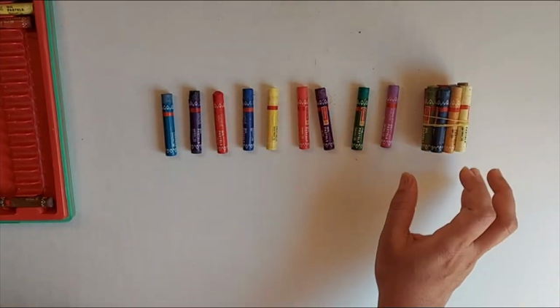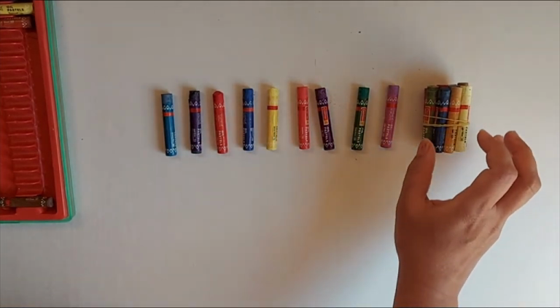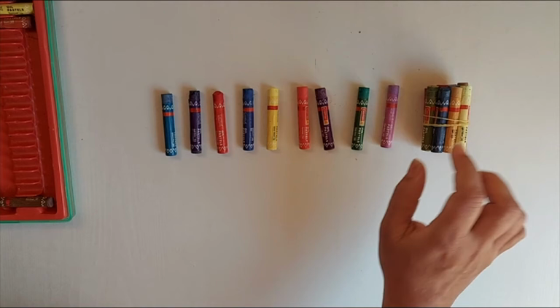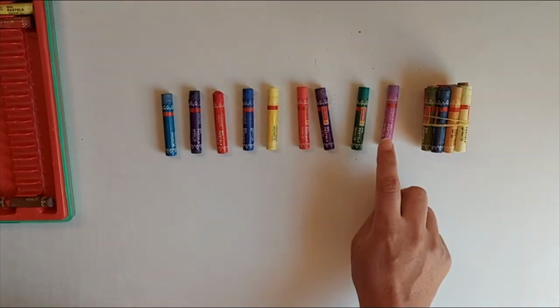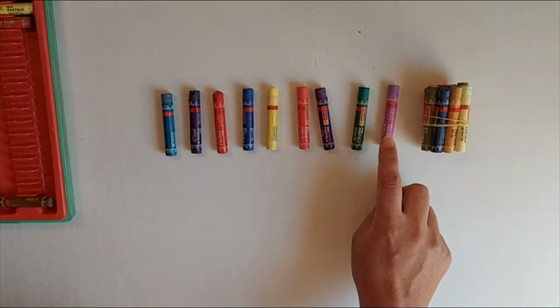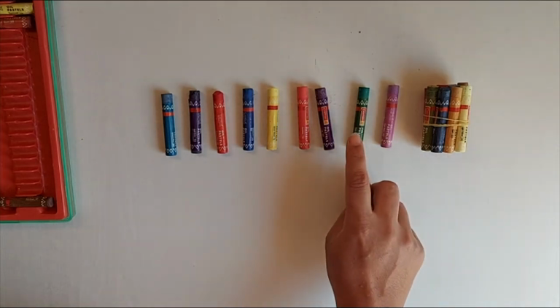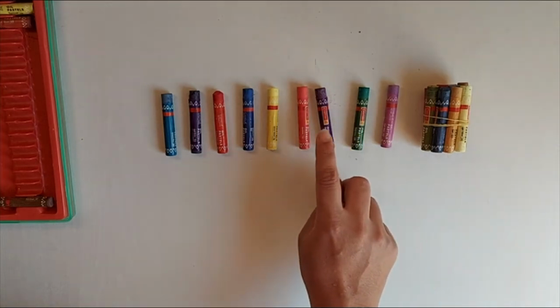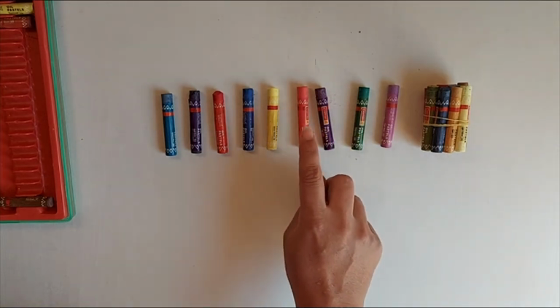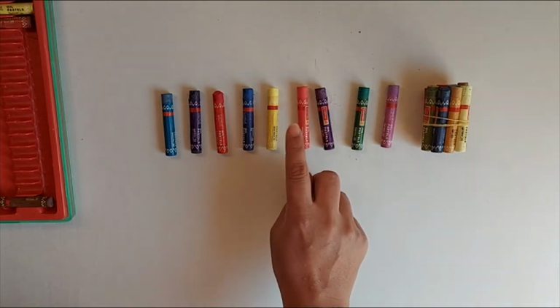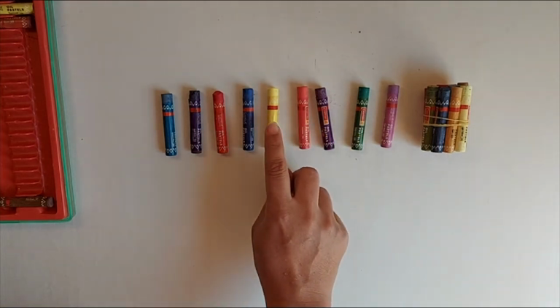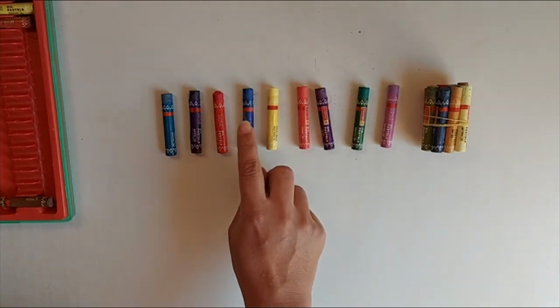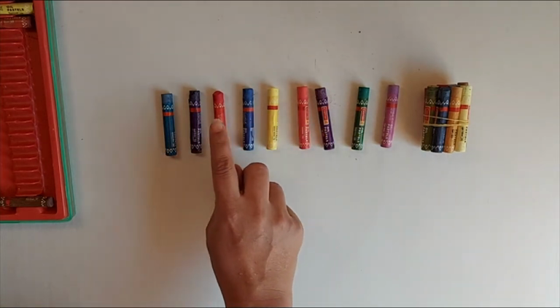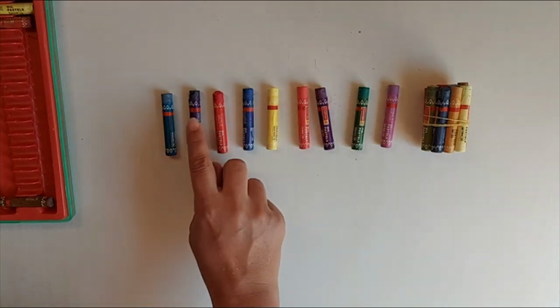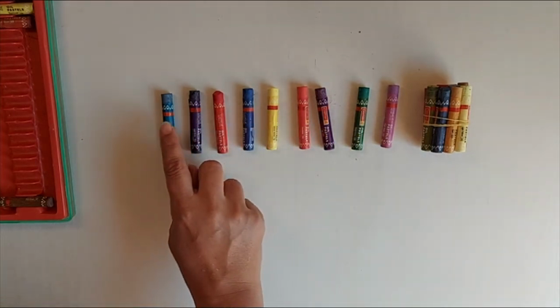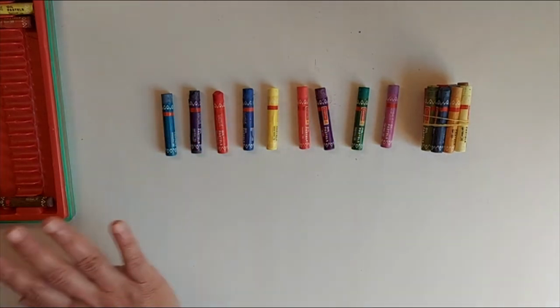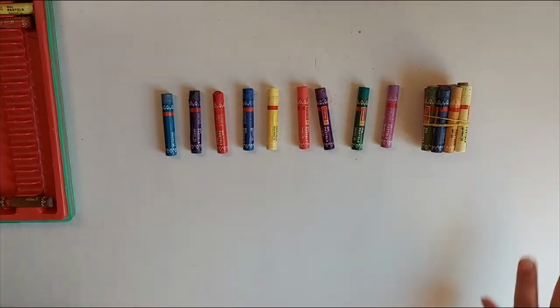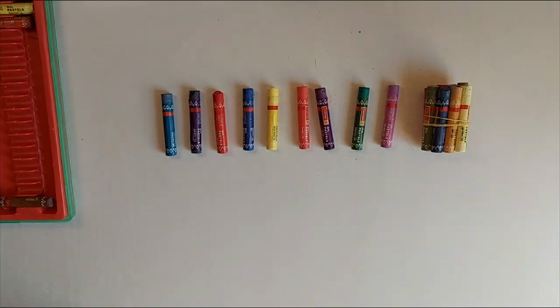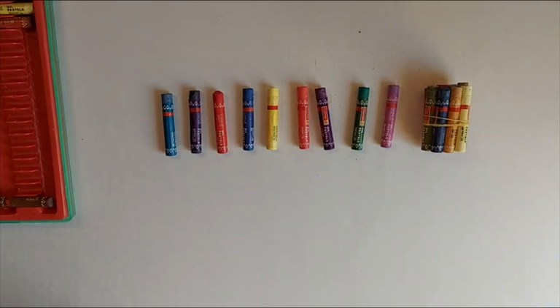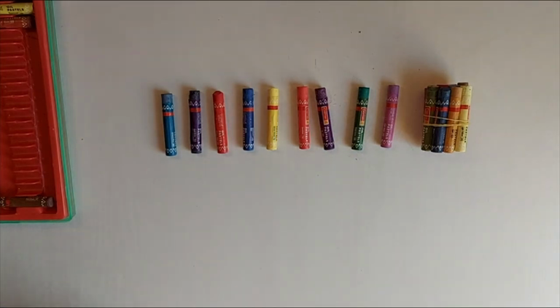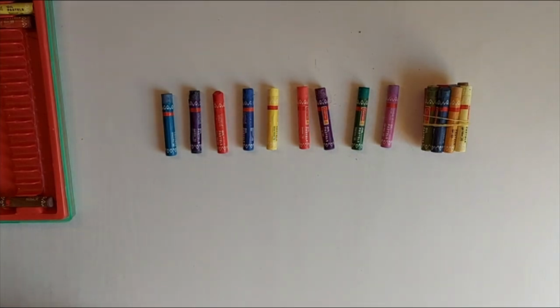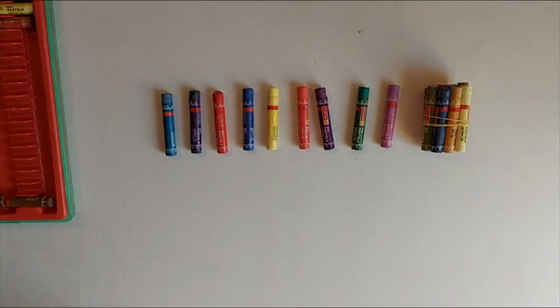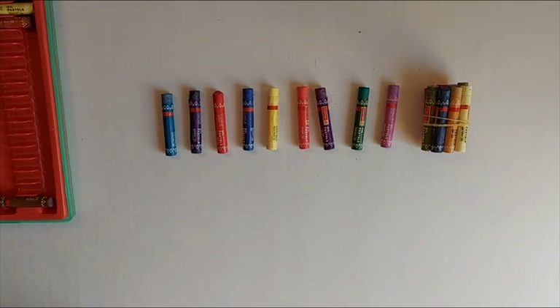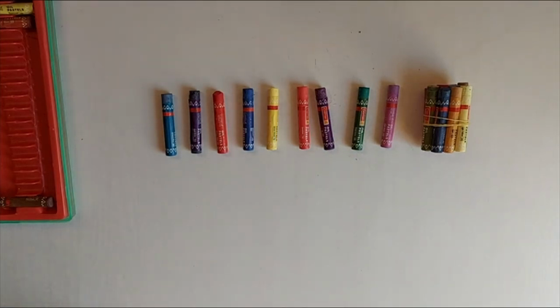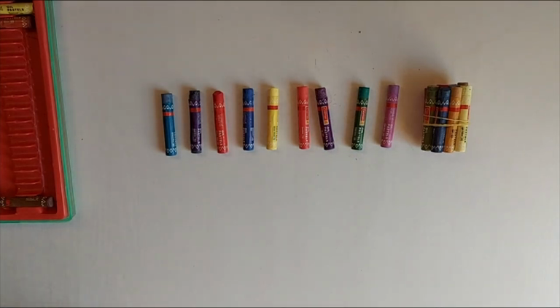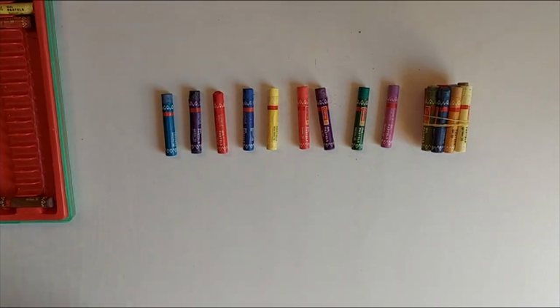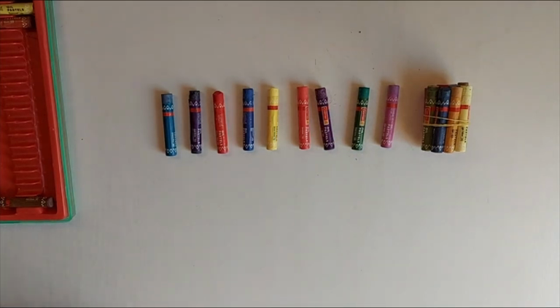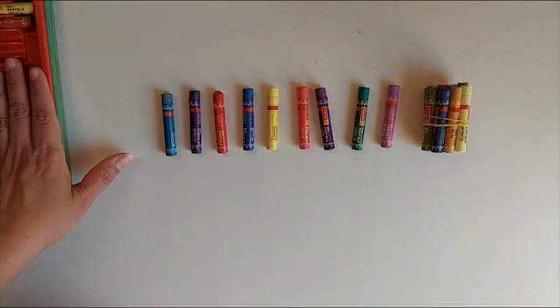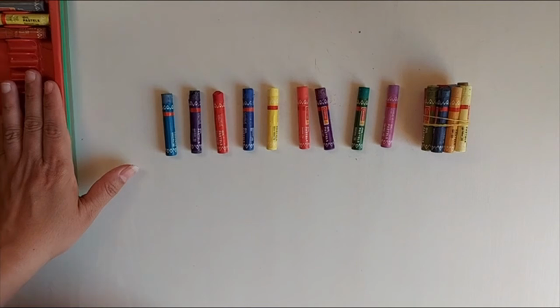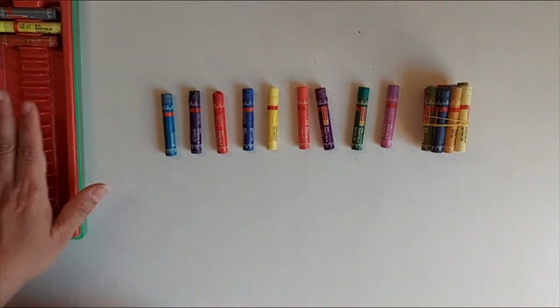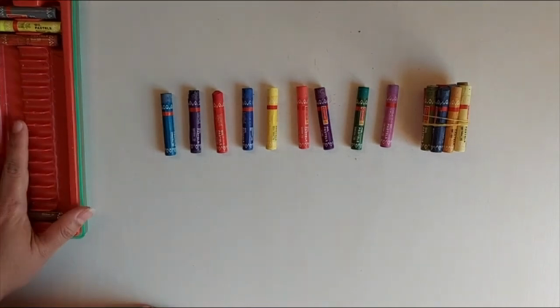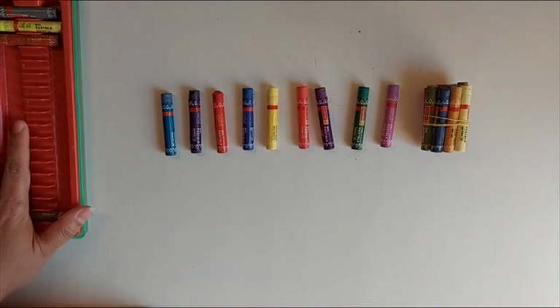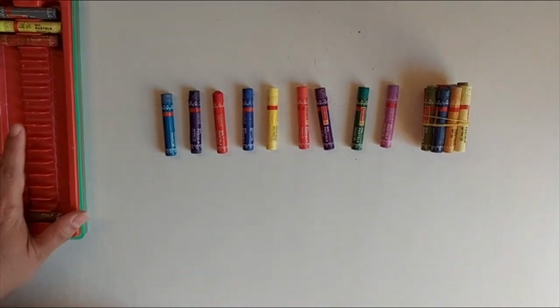So we'll count together: 10, 11, 12, 13, 14, 15, 16, 17, 18, 19. So we have 19 crayons over here, children. I've taken 19 crayons from my crayon box.